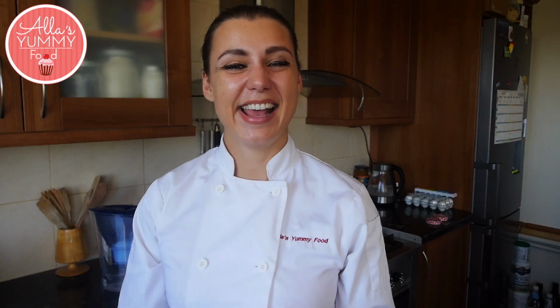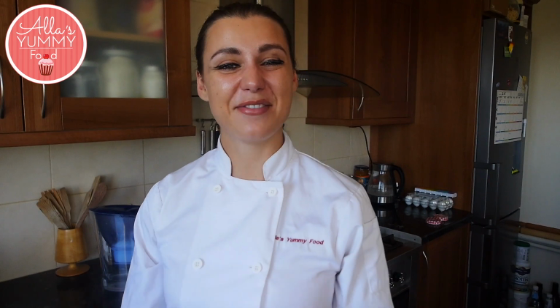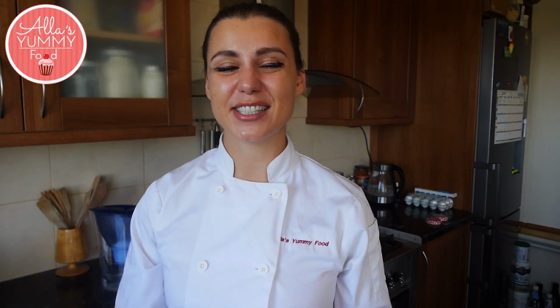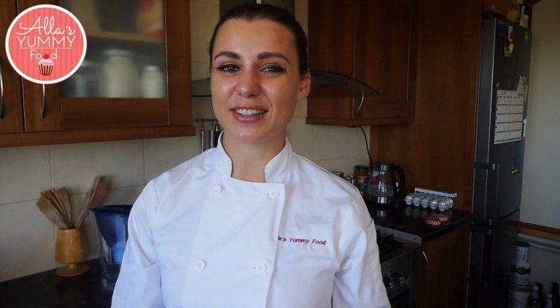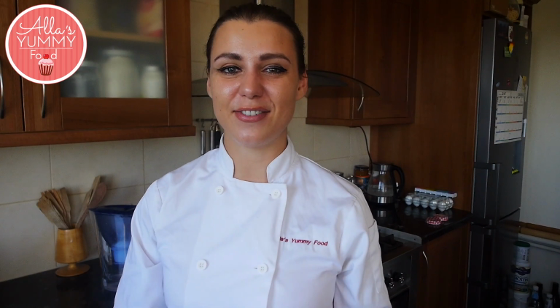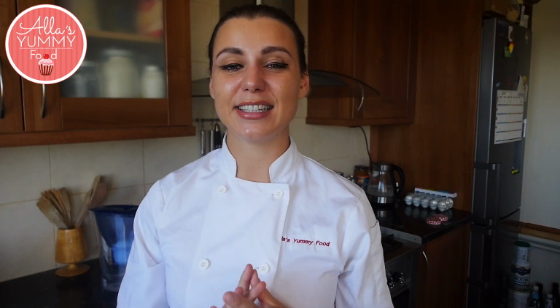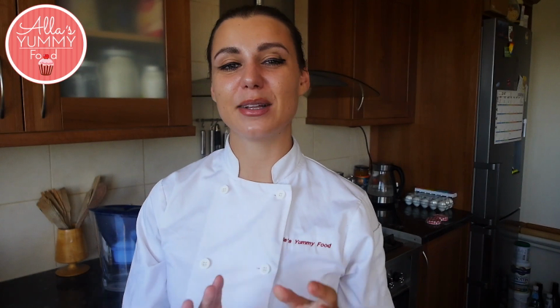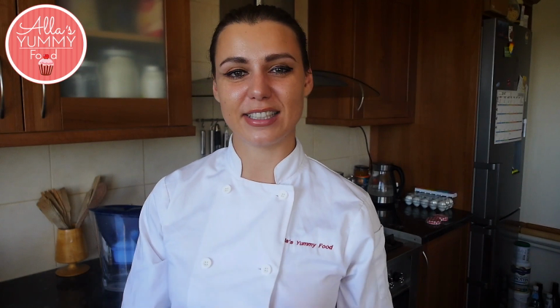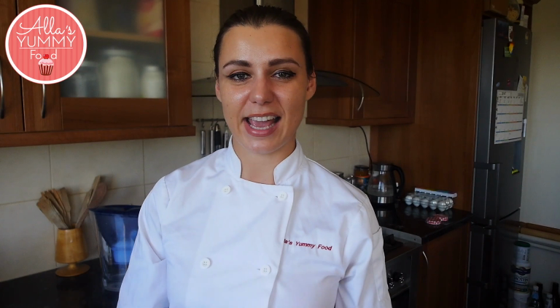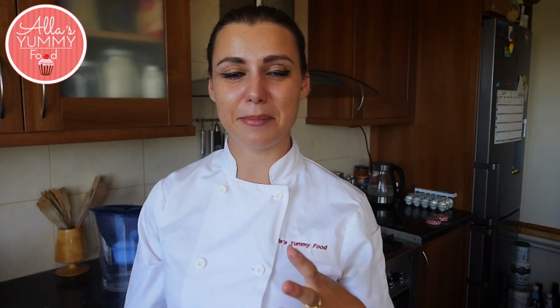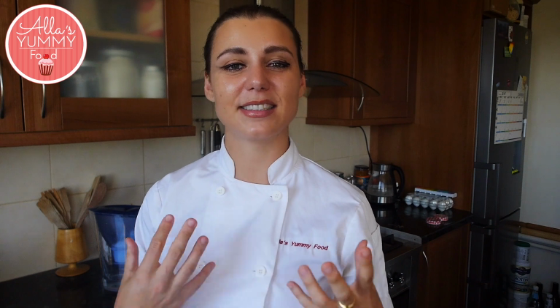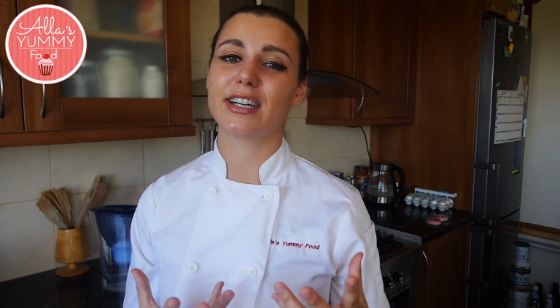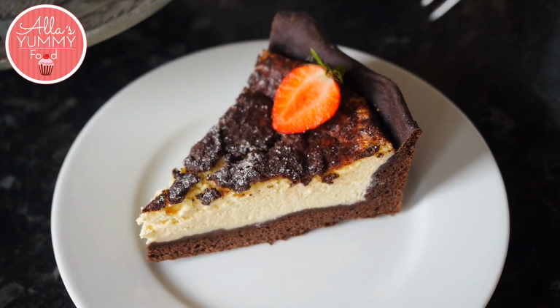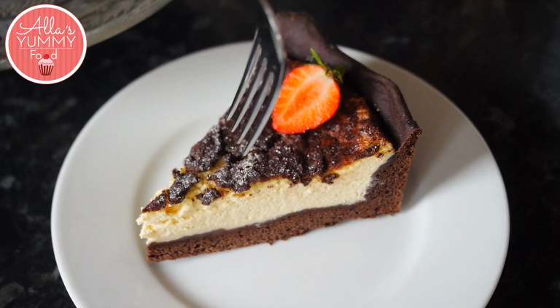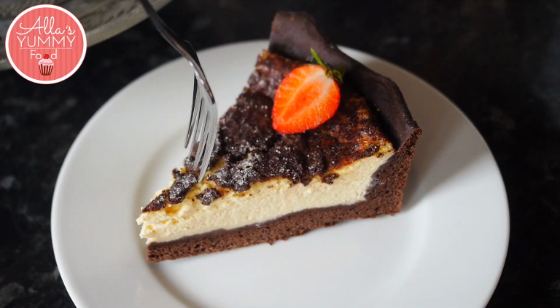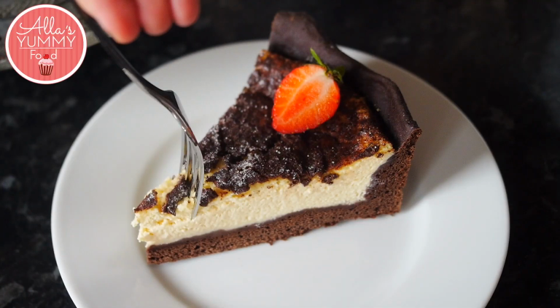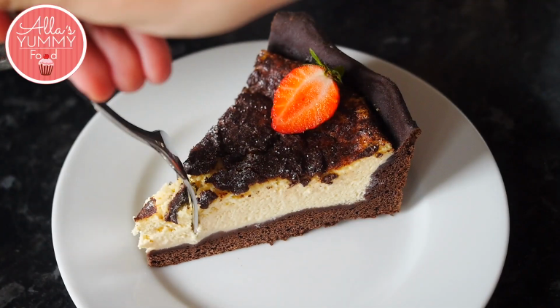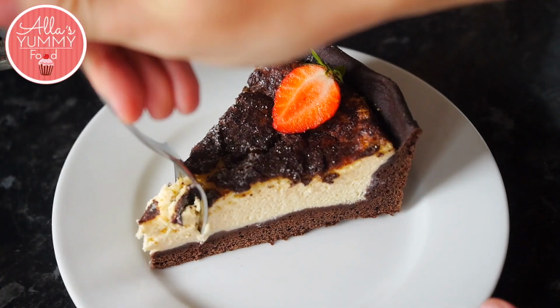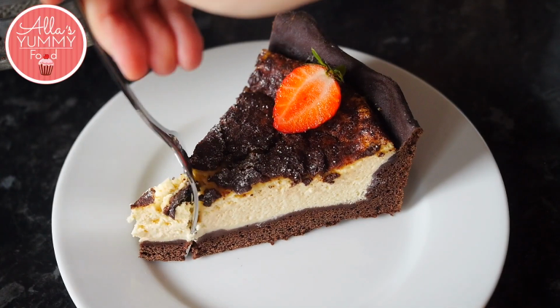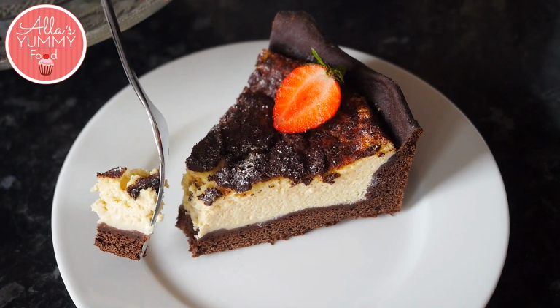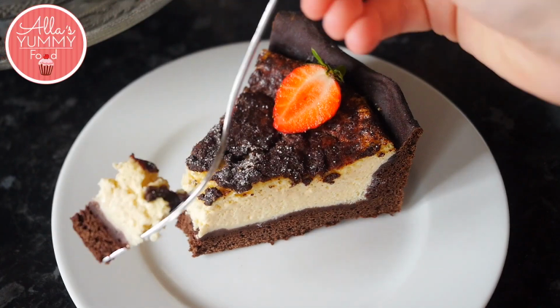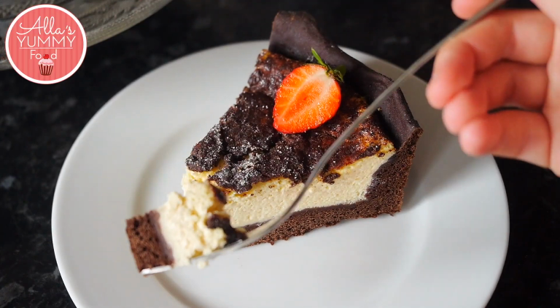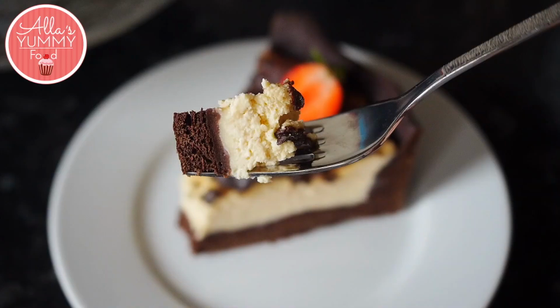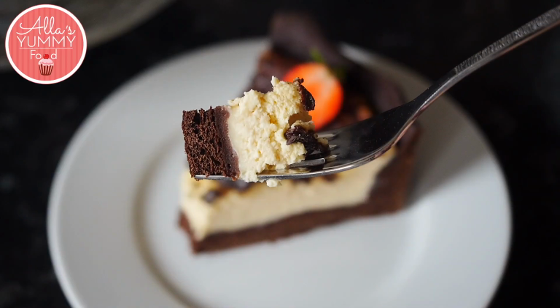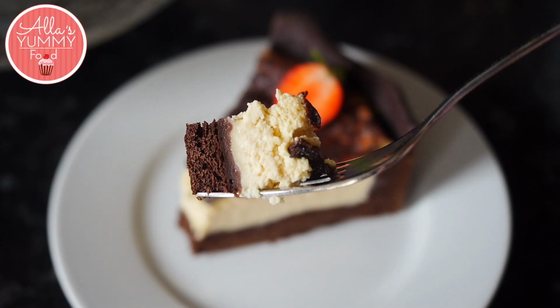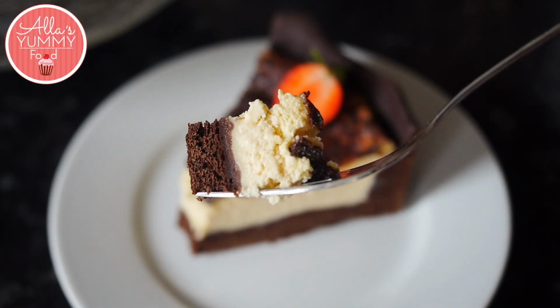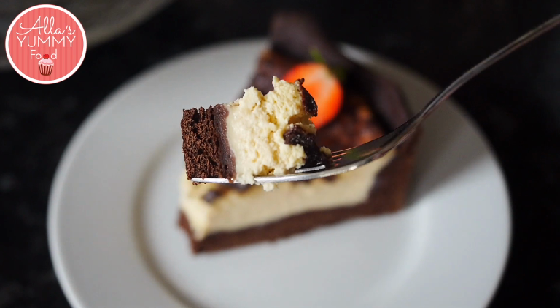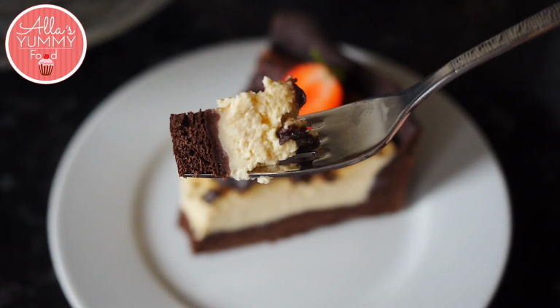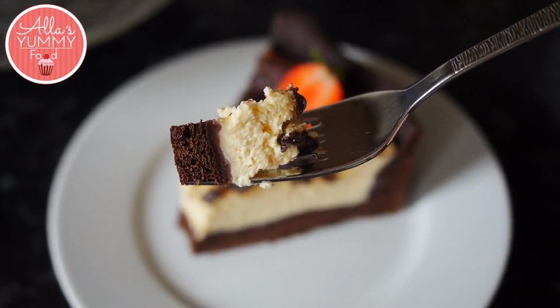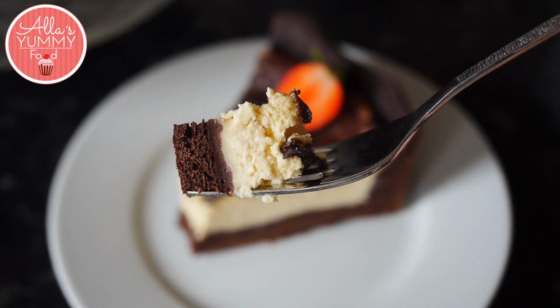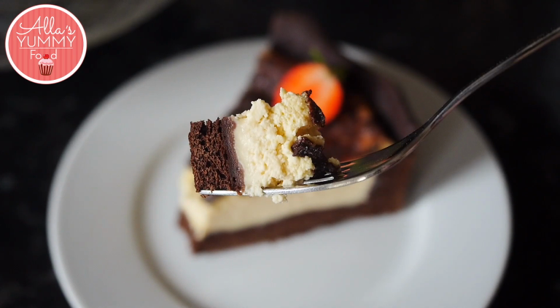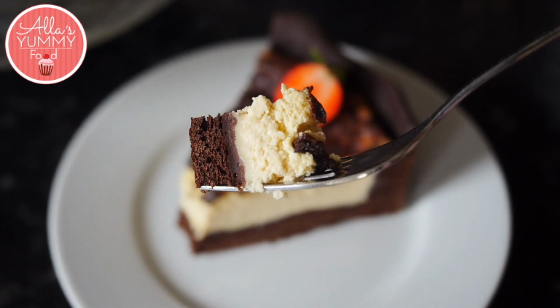If you are a chocolate fan, you will love this cake. The base is very soft and doughy, and then you have that custardy creamy filling inside. It's really, really, really delicious.